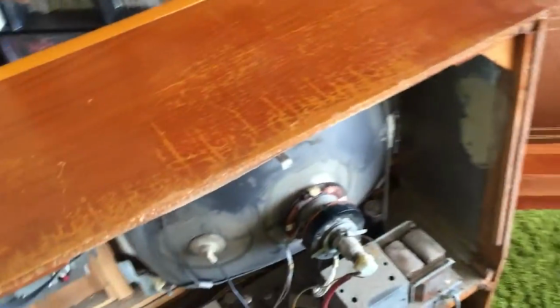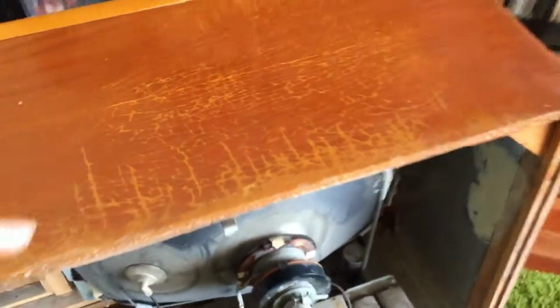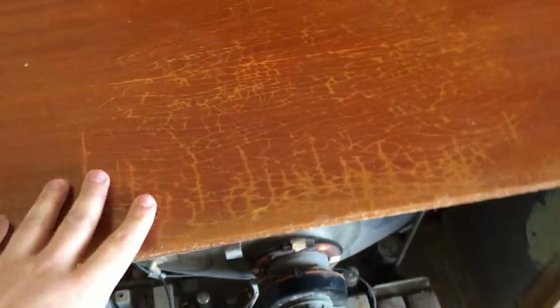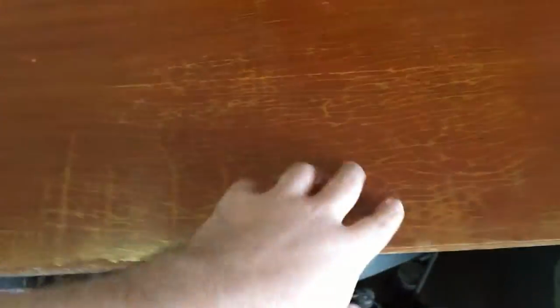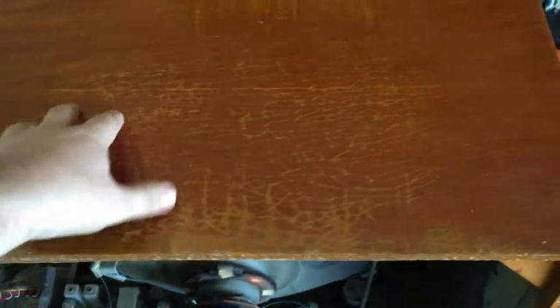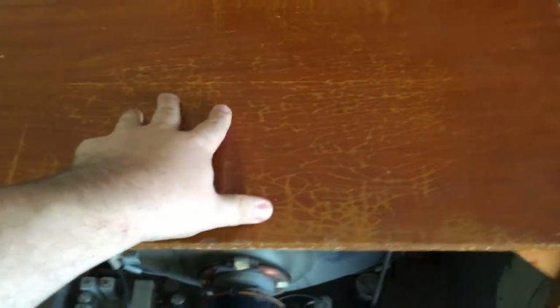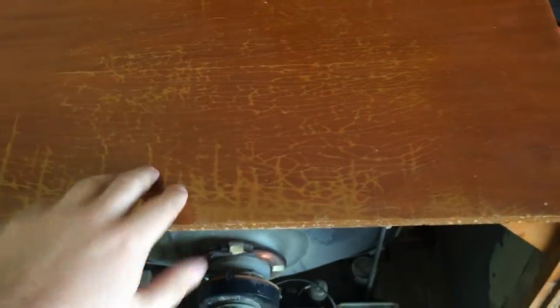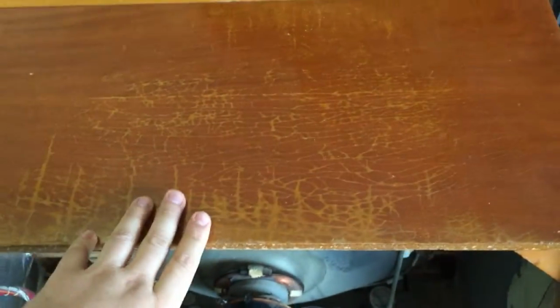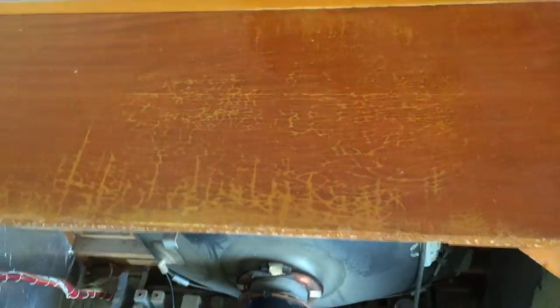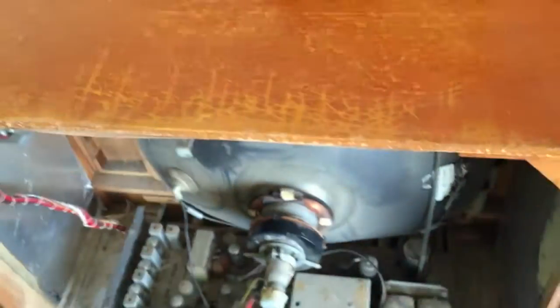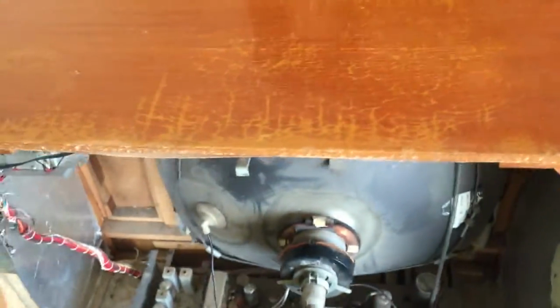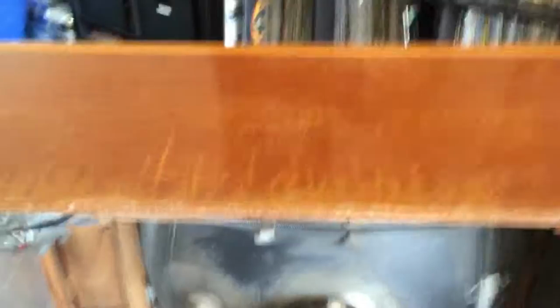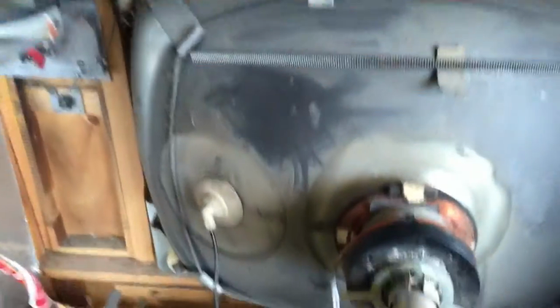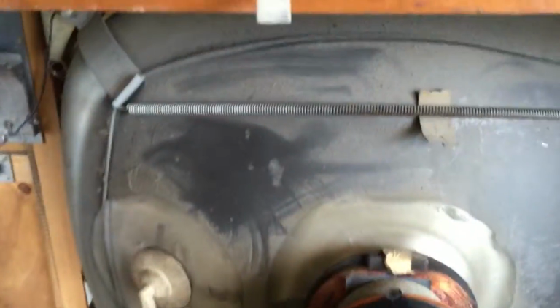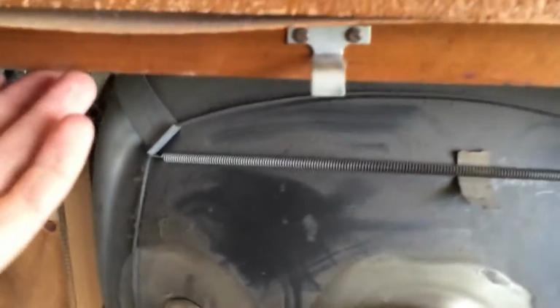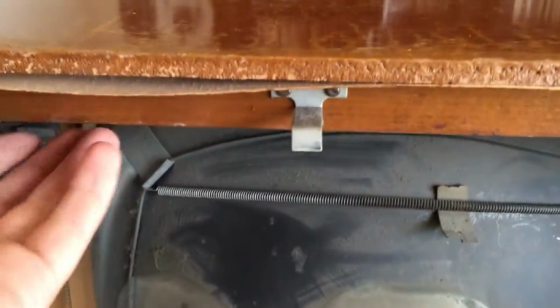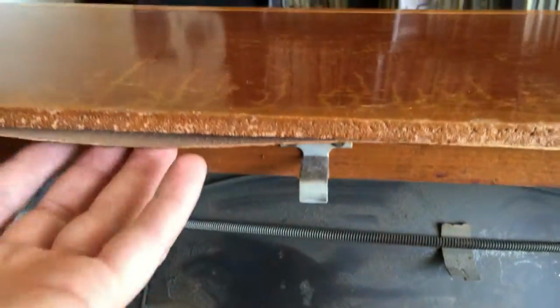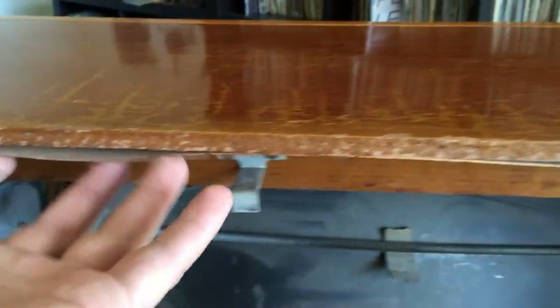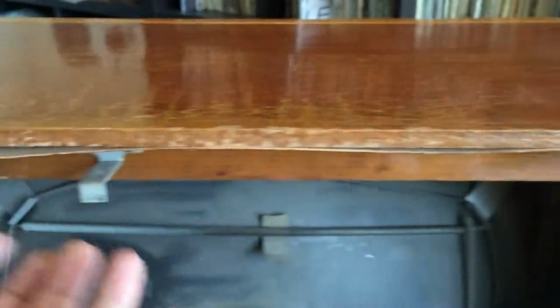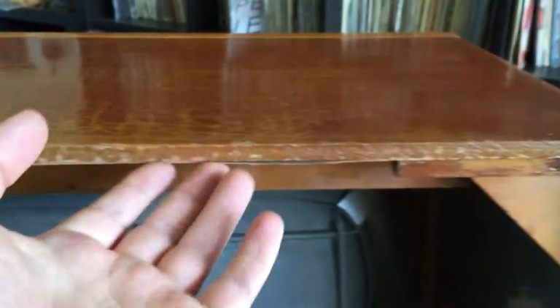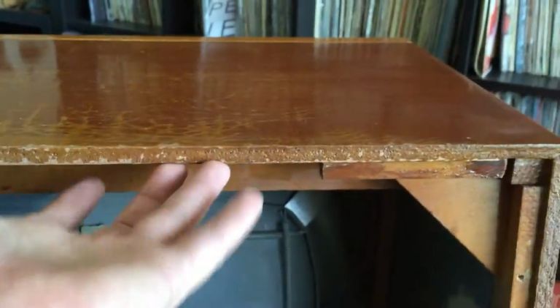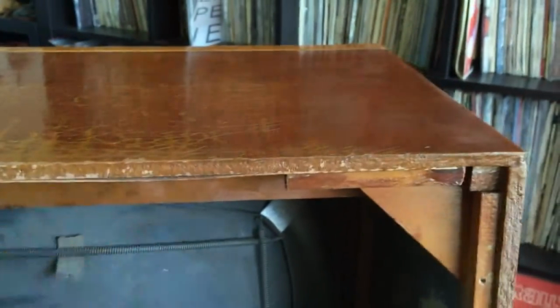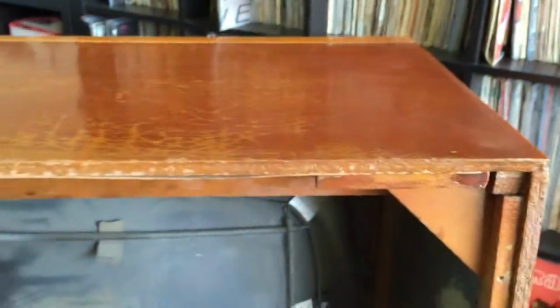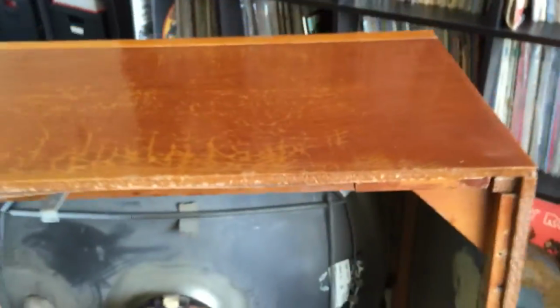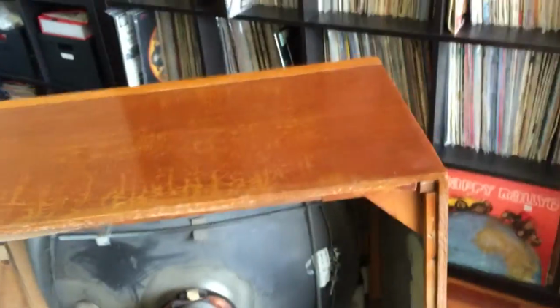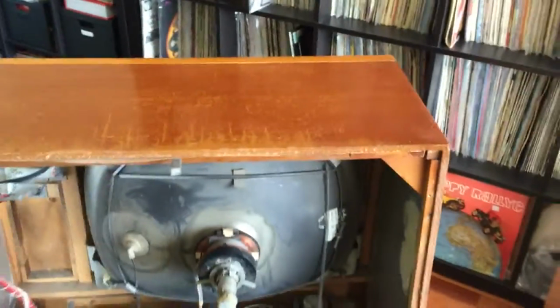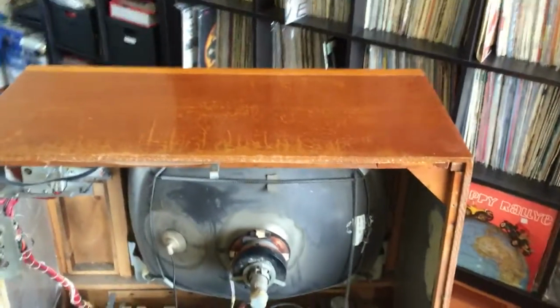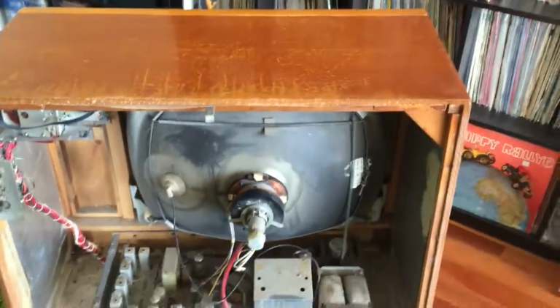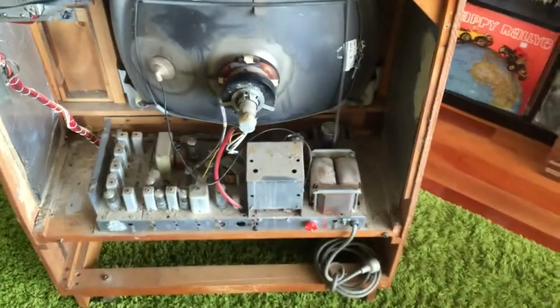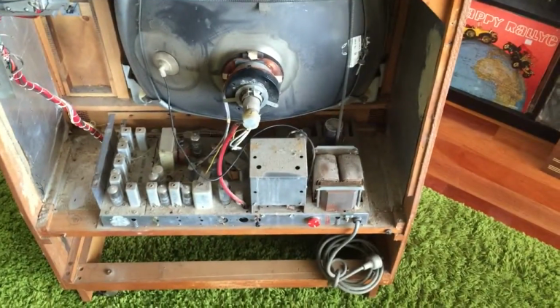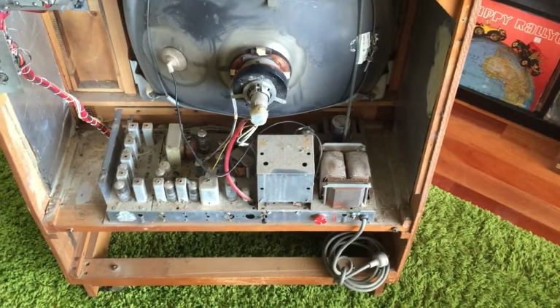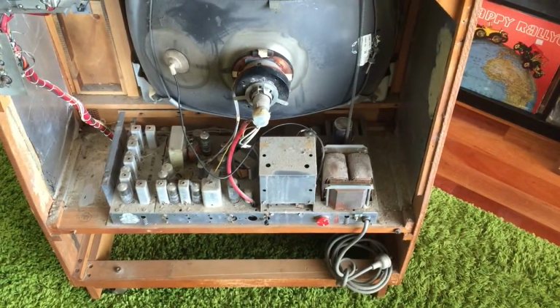It looks like the old classic — someone's put a pot plant on the top here and it's sort of killed the varnish, killed a little bit of this. So I'll glue that back together today, shouldn't be too hard. But yeah, probably need another varnish.